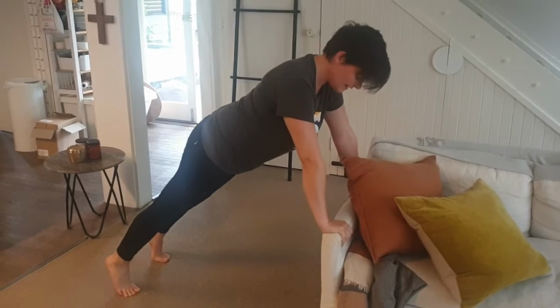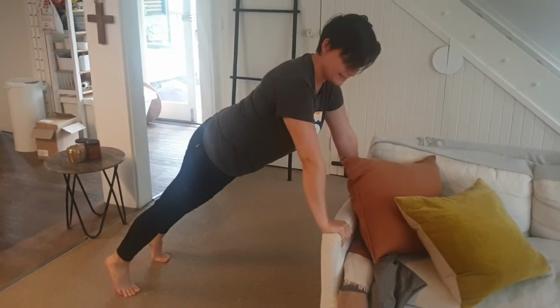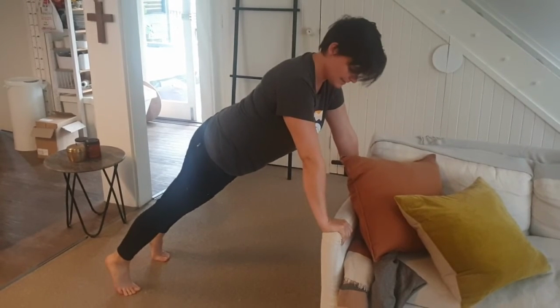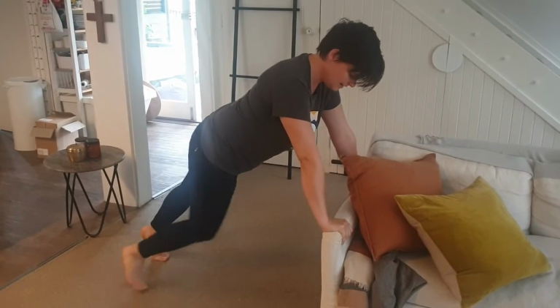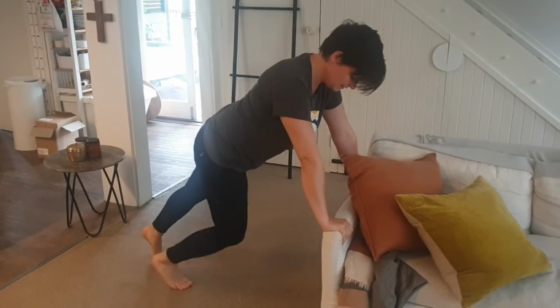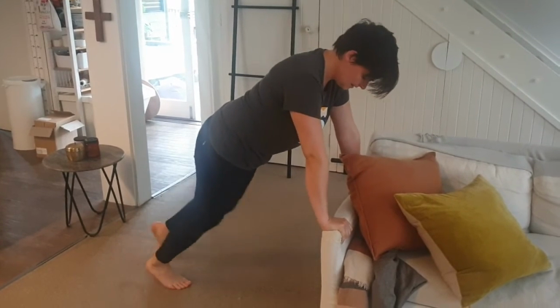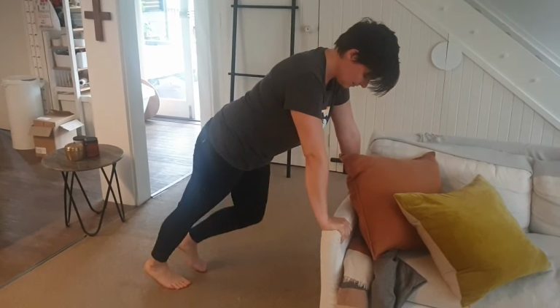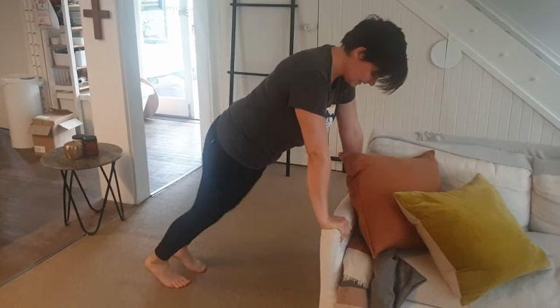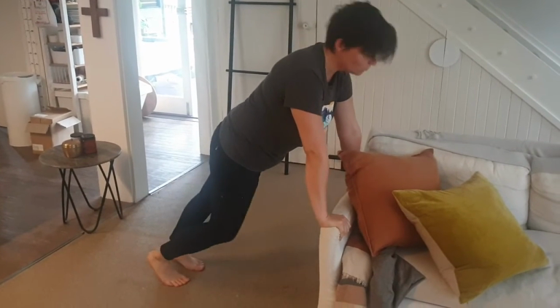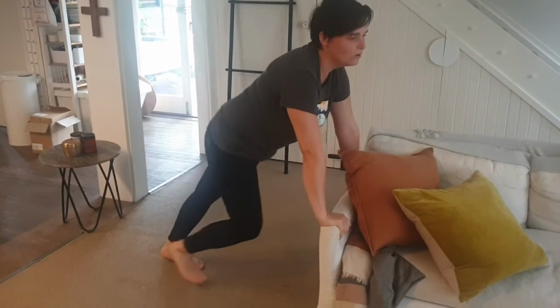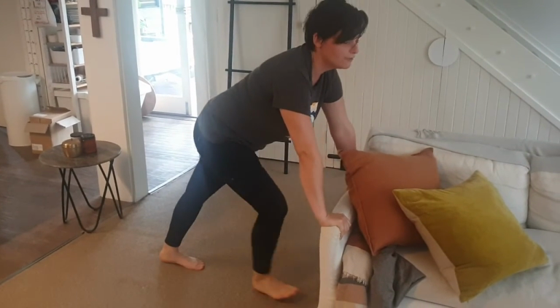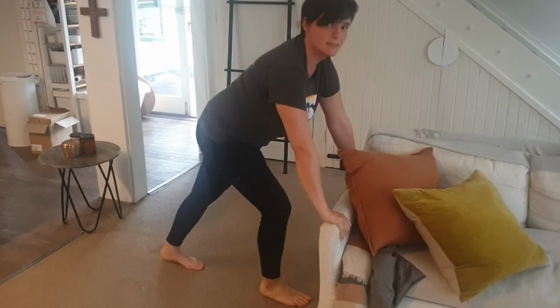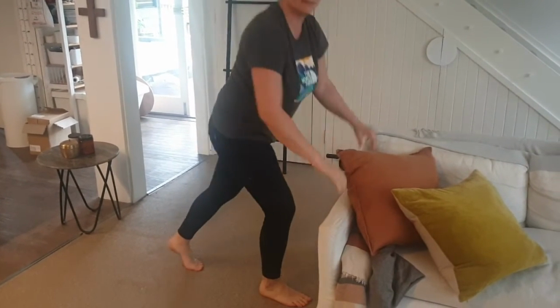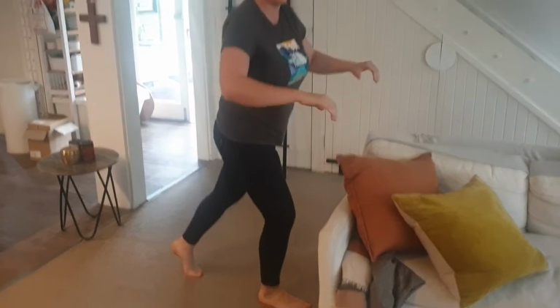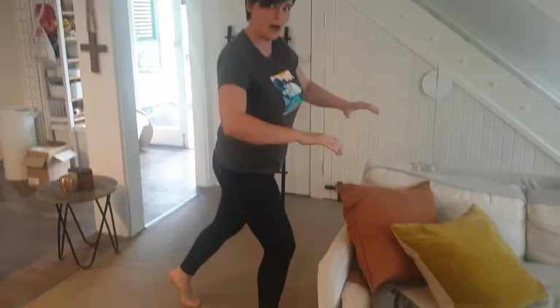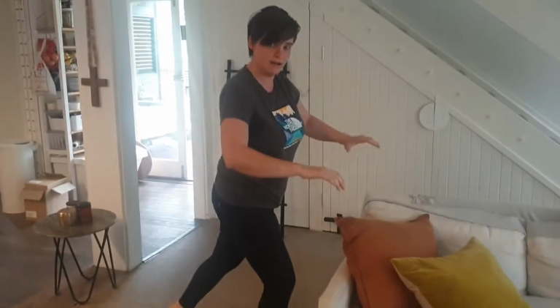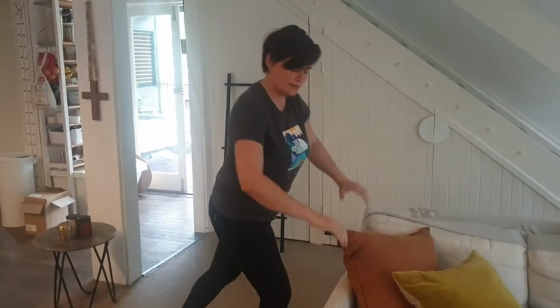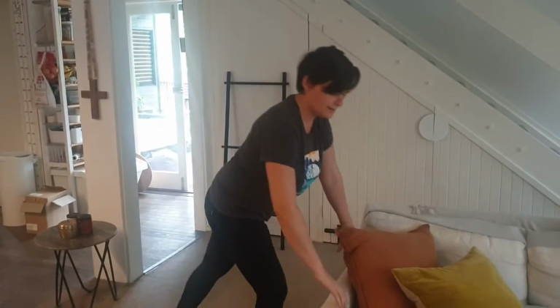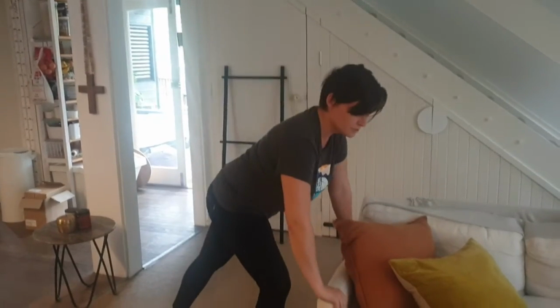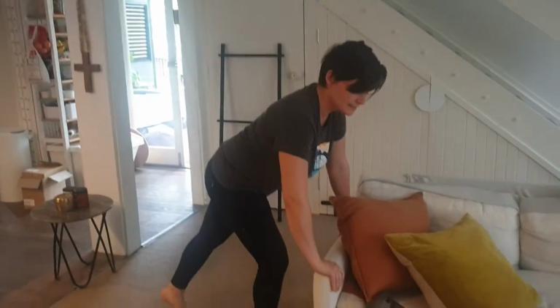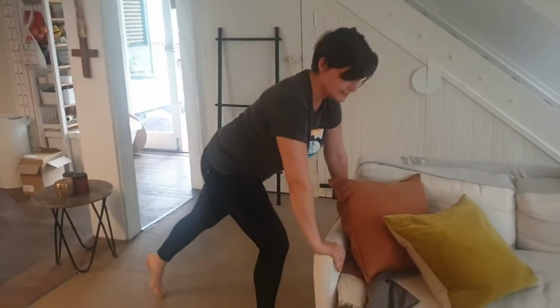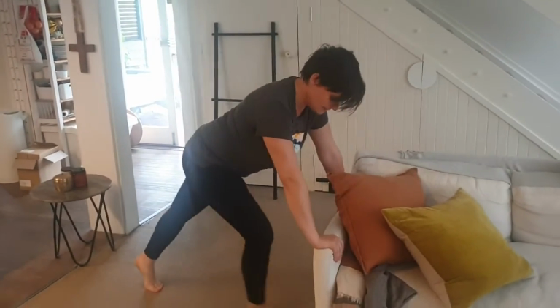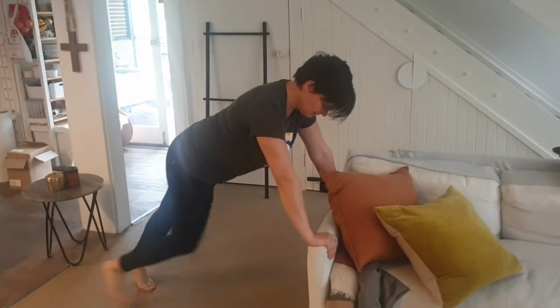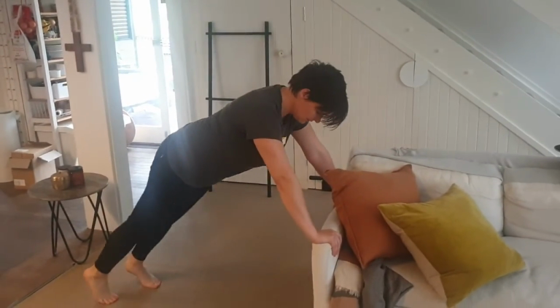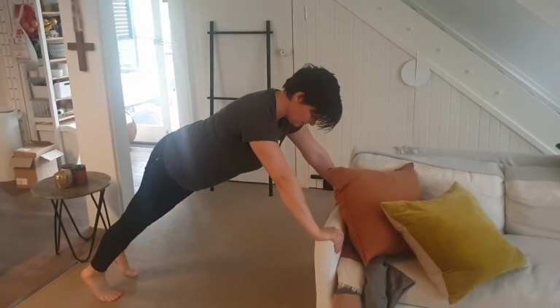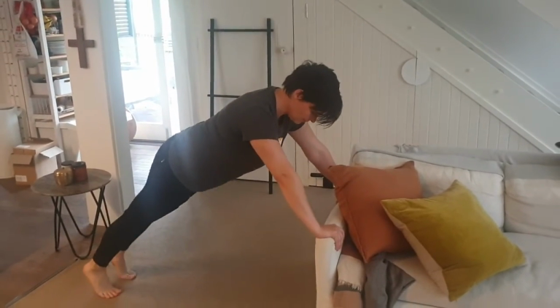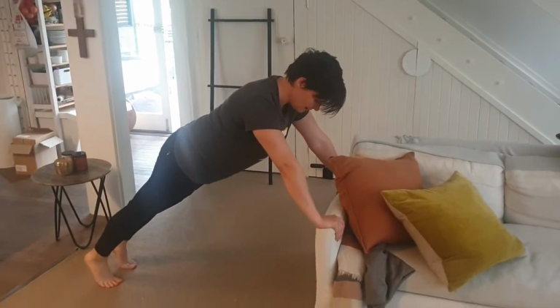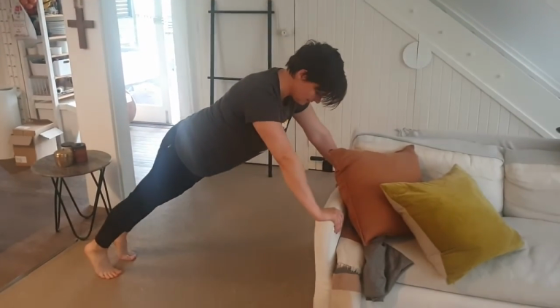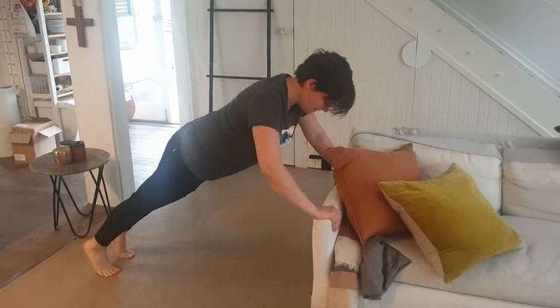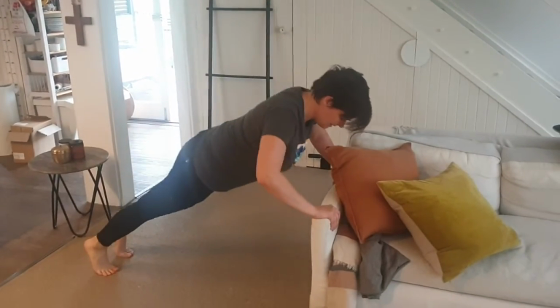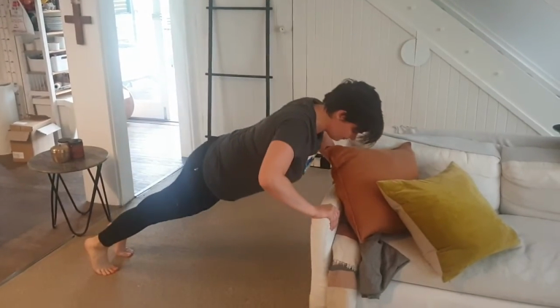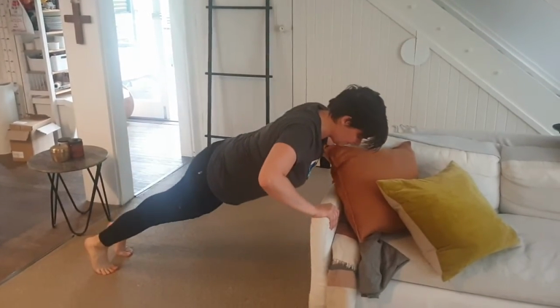If that's a bit hard, bring it in or find something that's a bit higher. If that's too easy, go a bit further out and go from there.